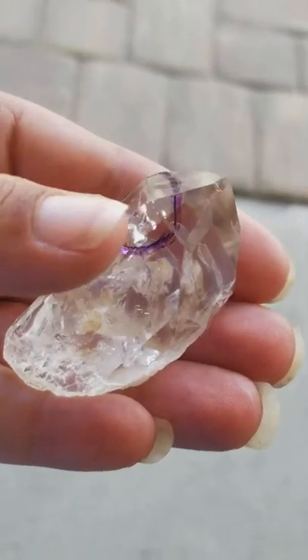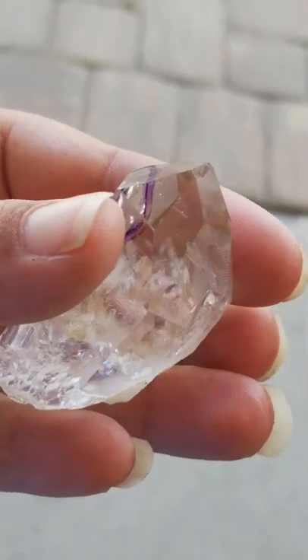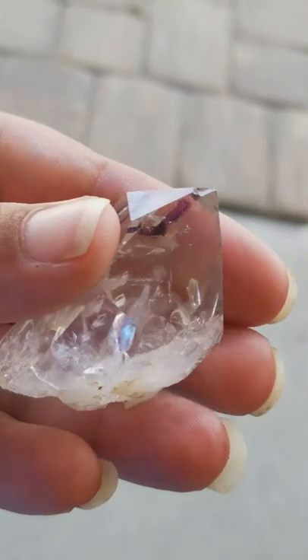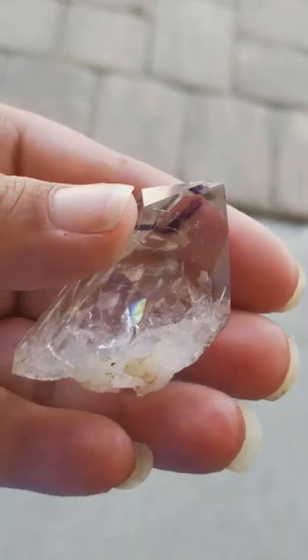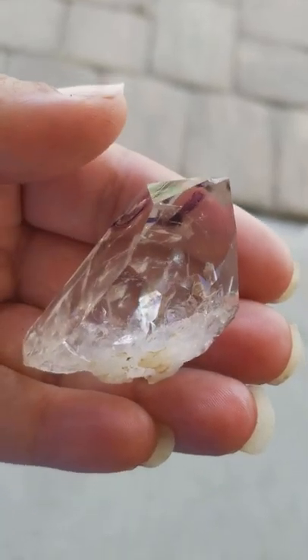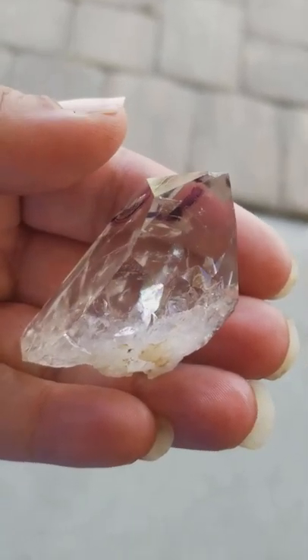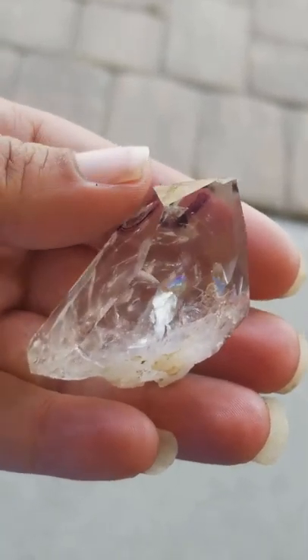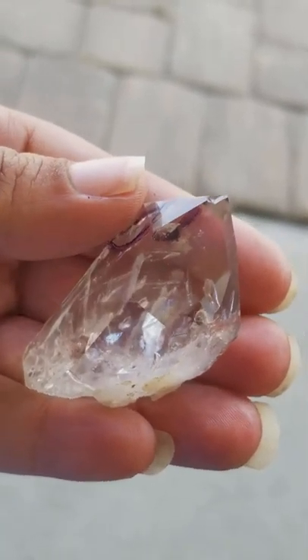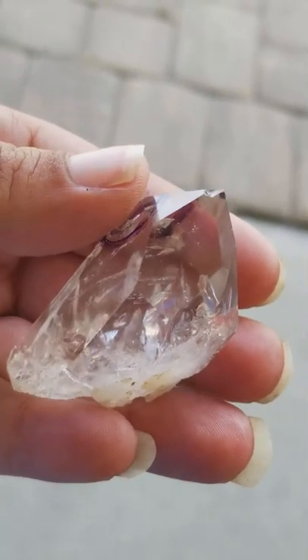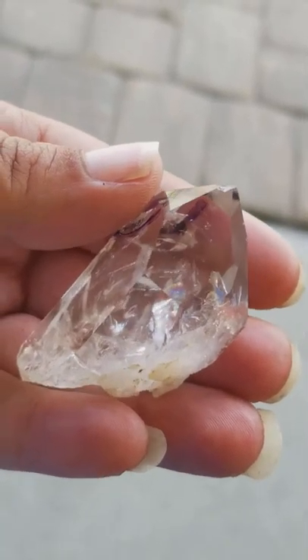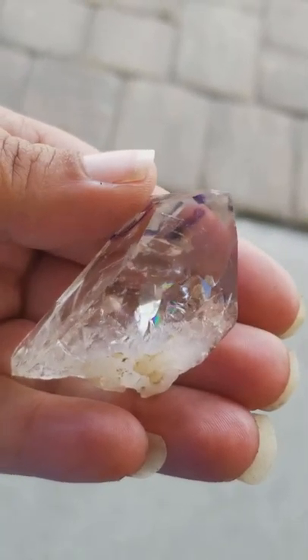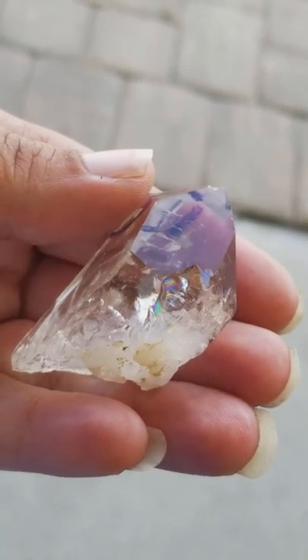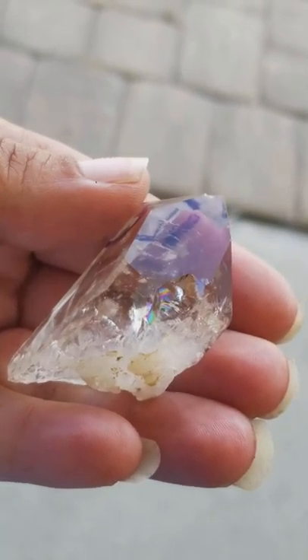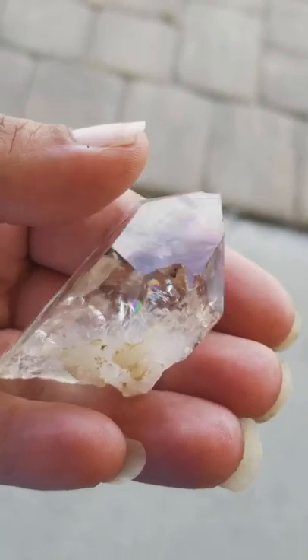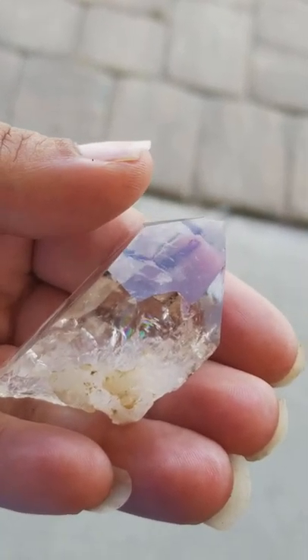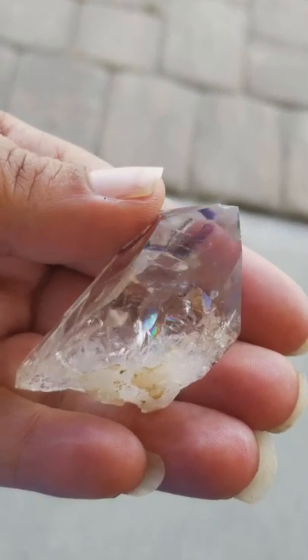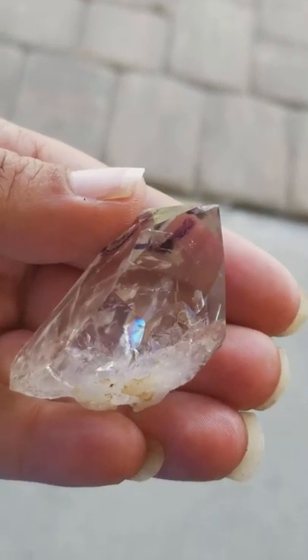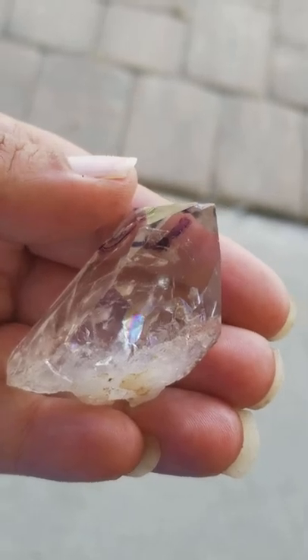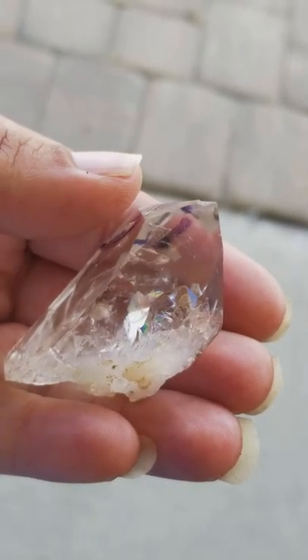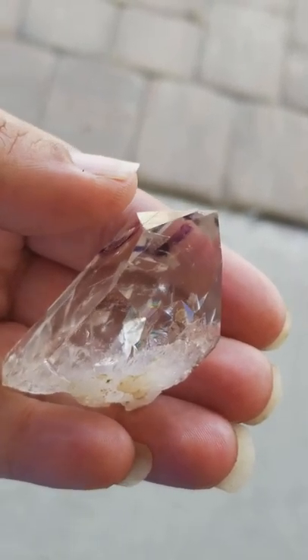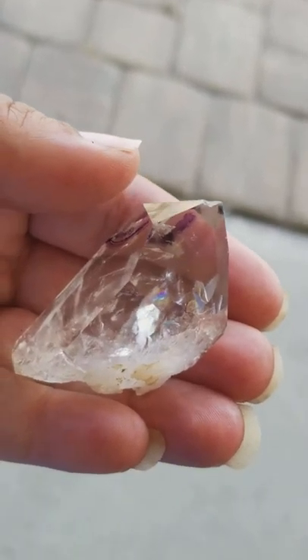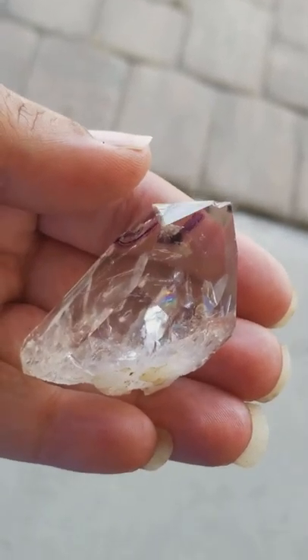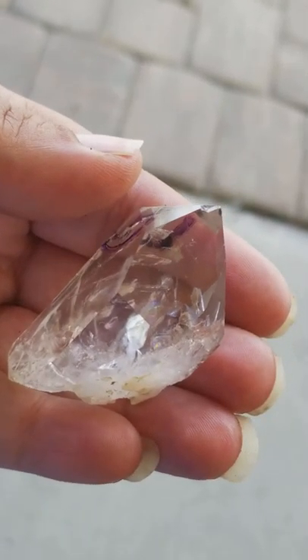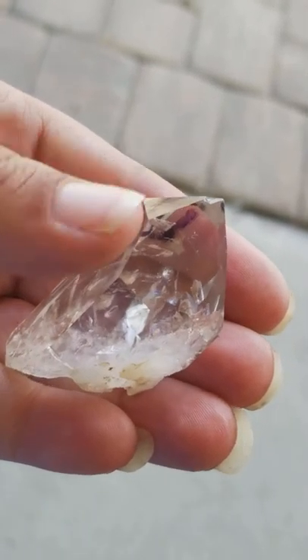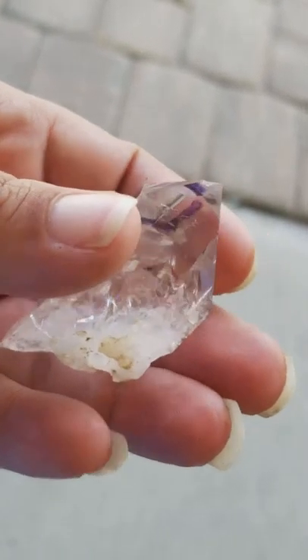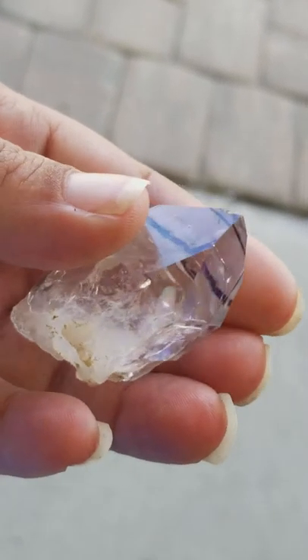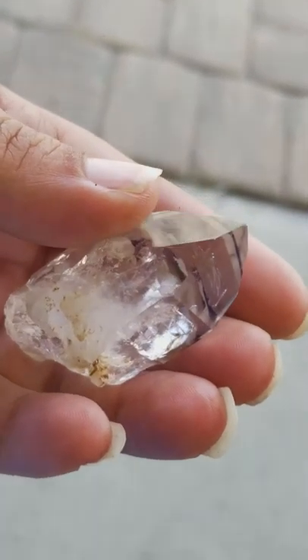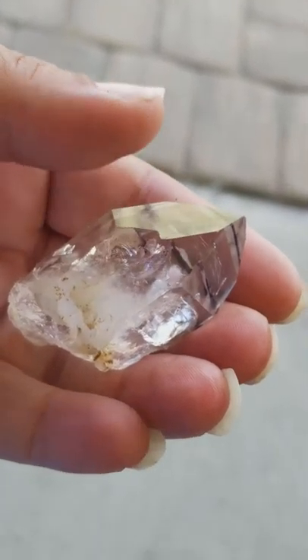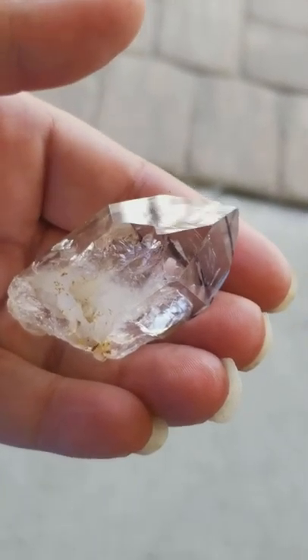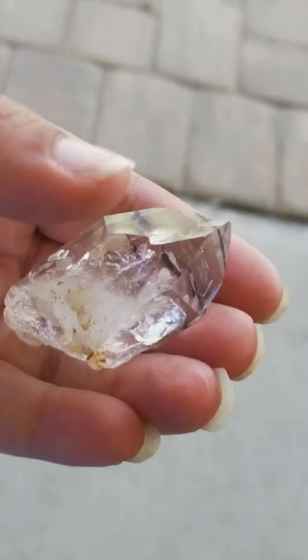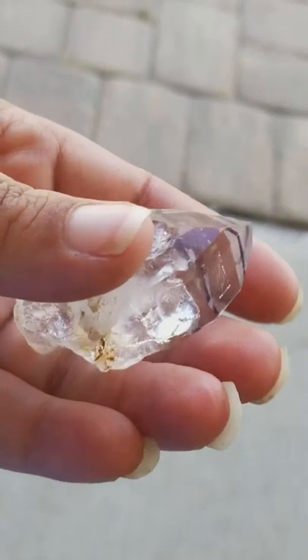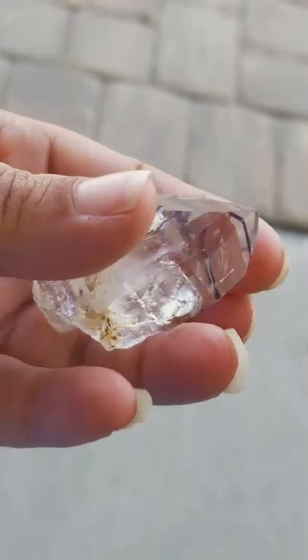The locals believe that these crystals are the eyes of God — that's what they call them. They also believe that they are the oldest type of crystals around, and these were mined by hand. You cannot mine these with machinery.